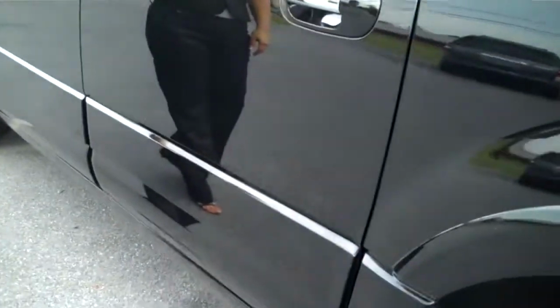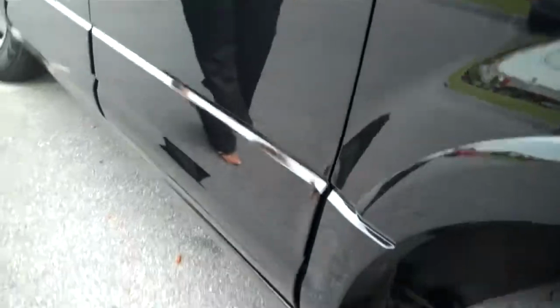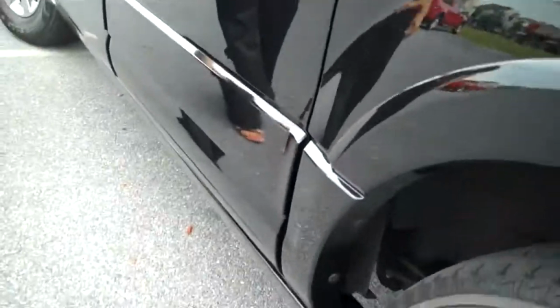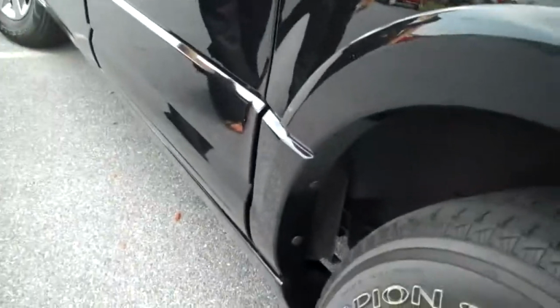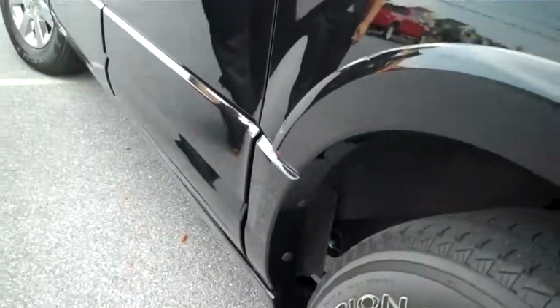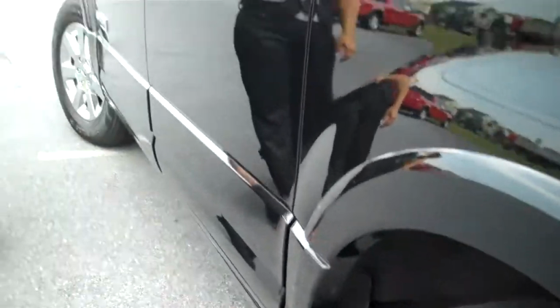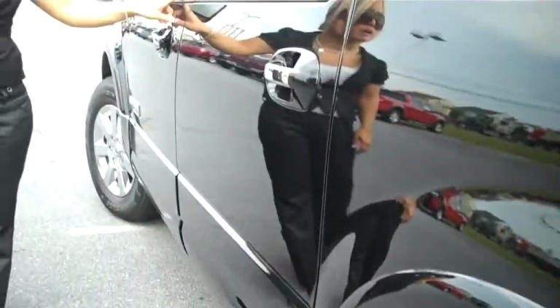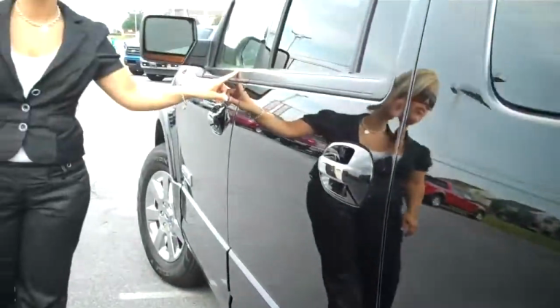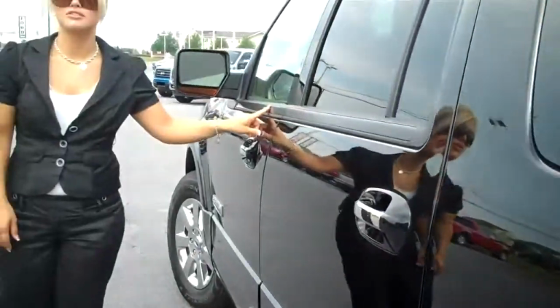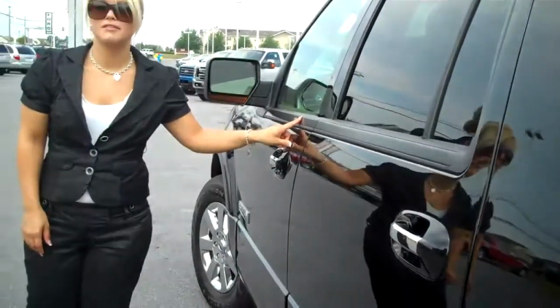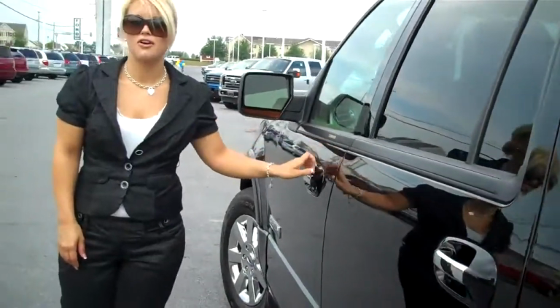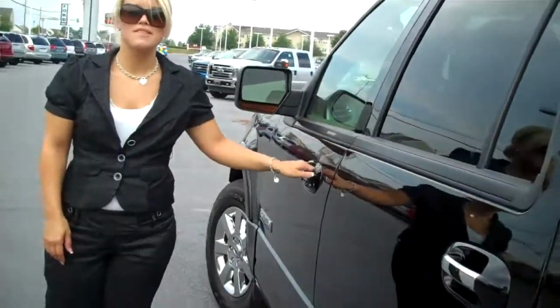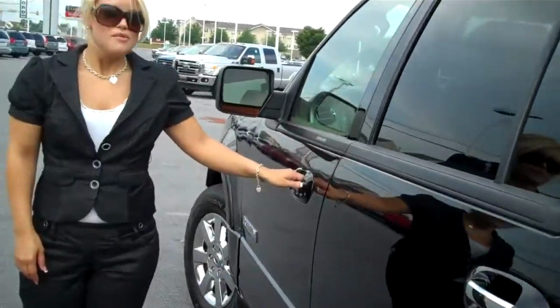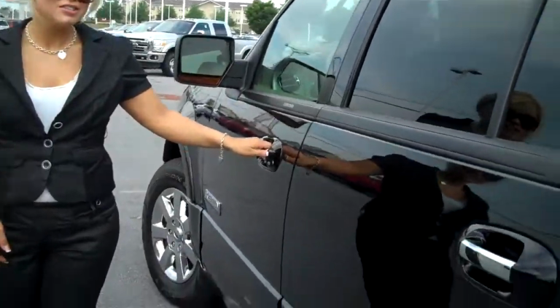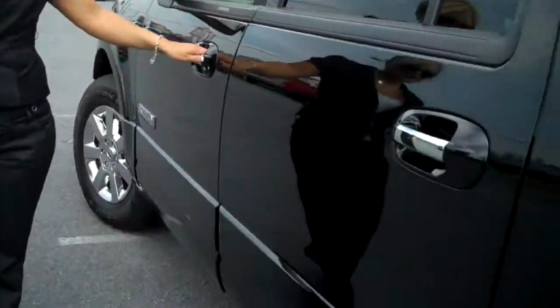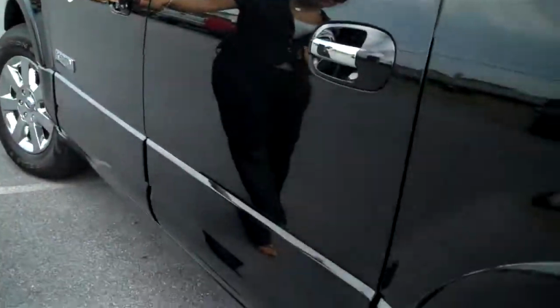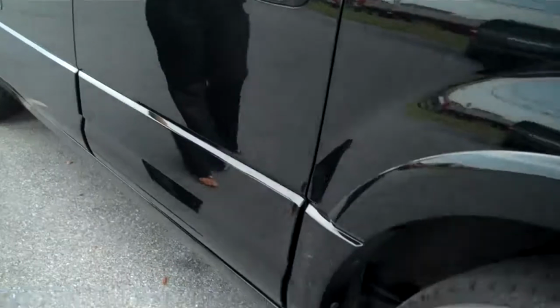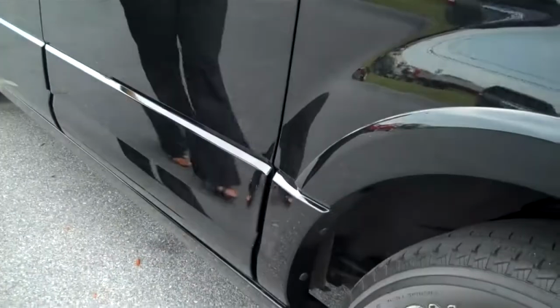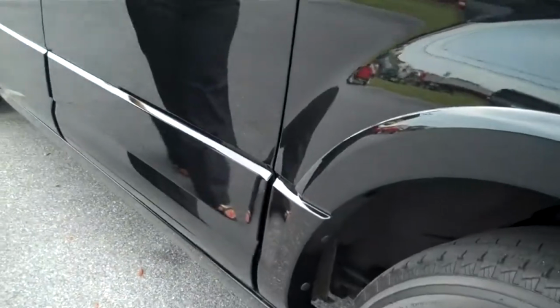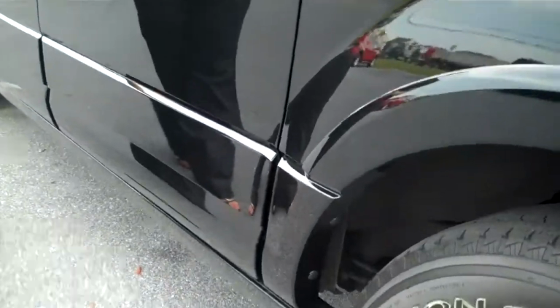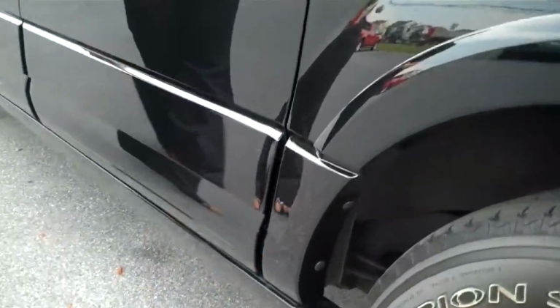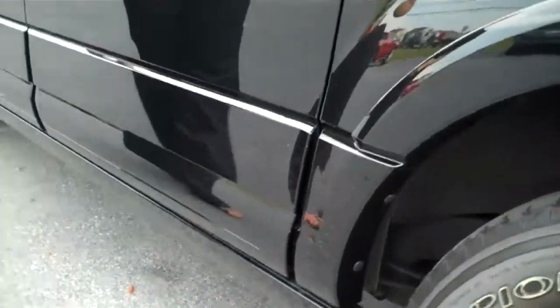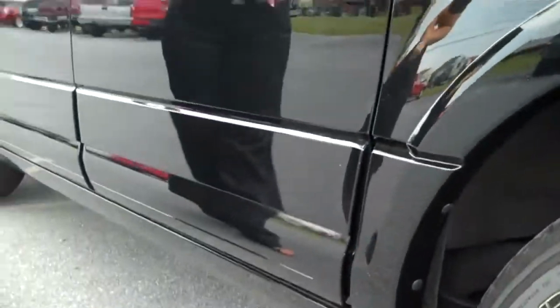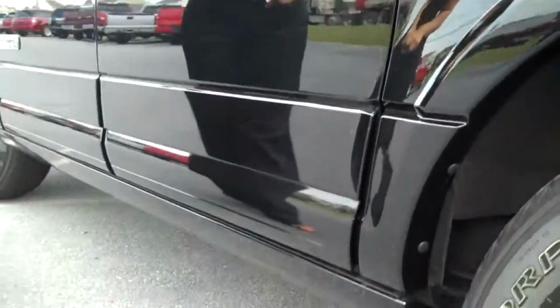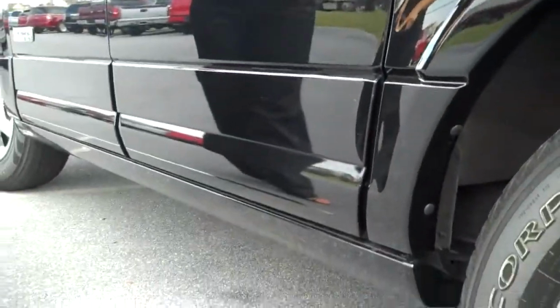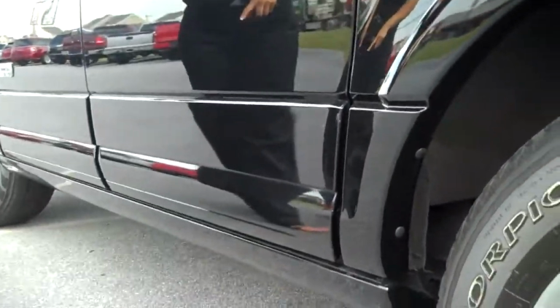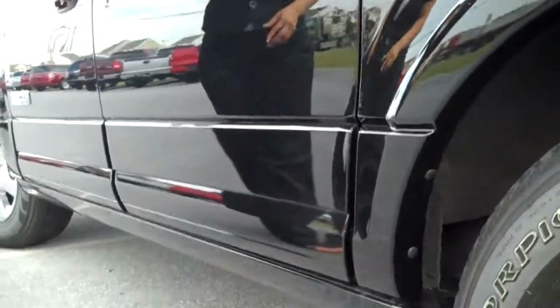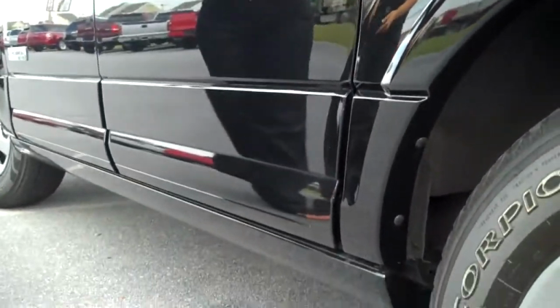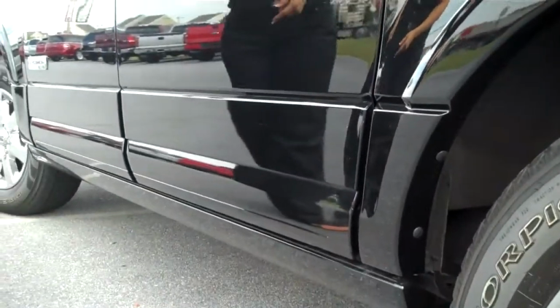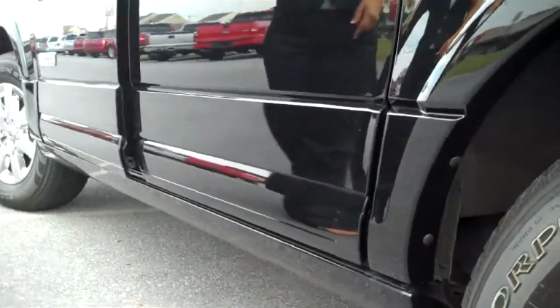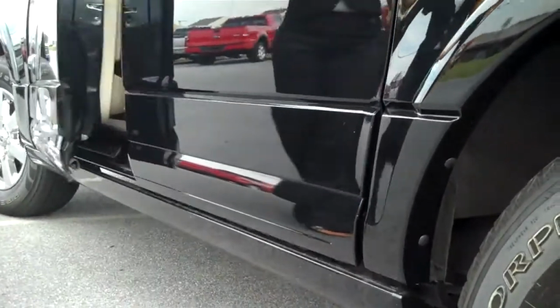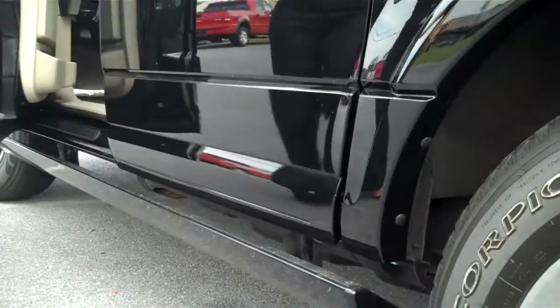There's also the outer keypad here for if you ever lock yourself out of your car. We also have a unique feature on this vehicle — the power step bars.